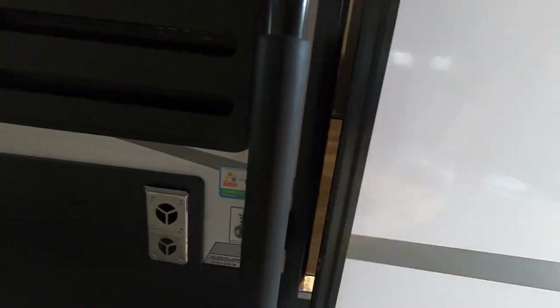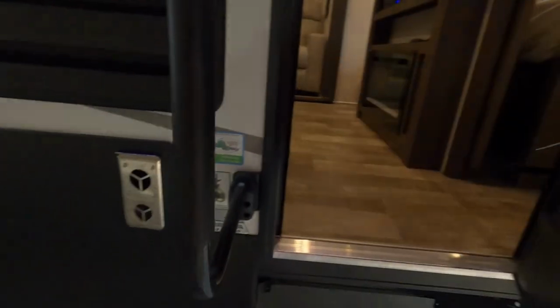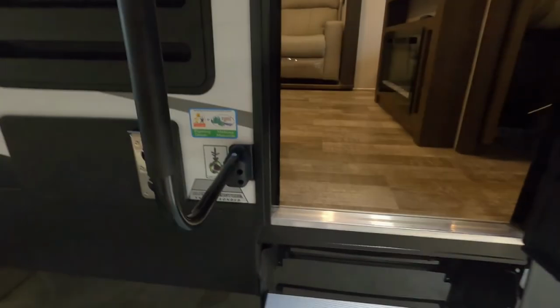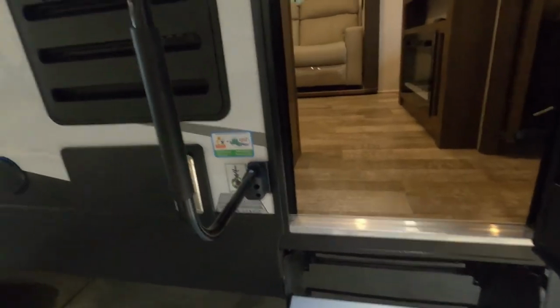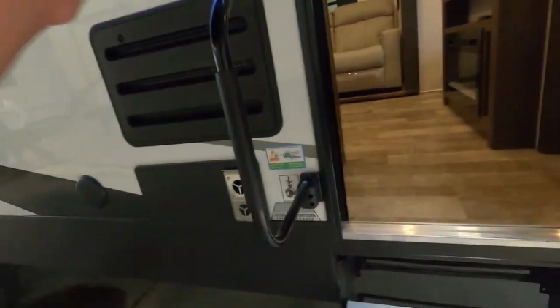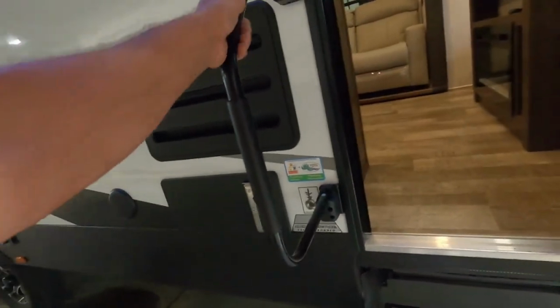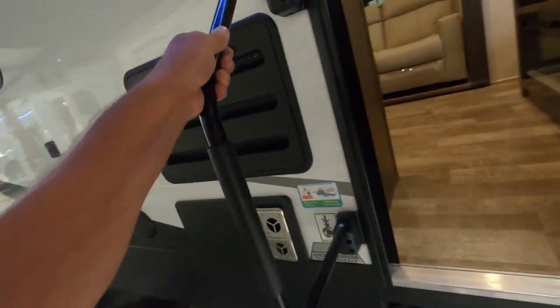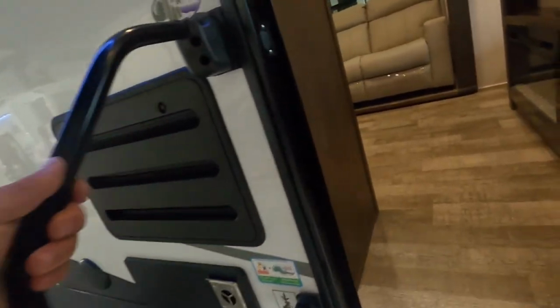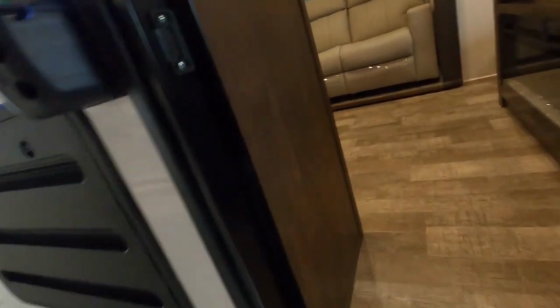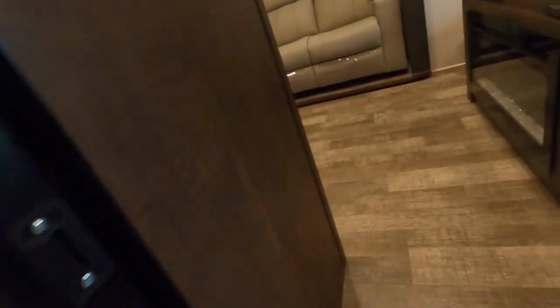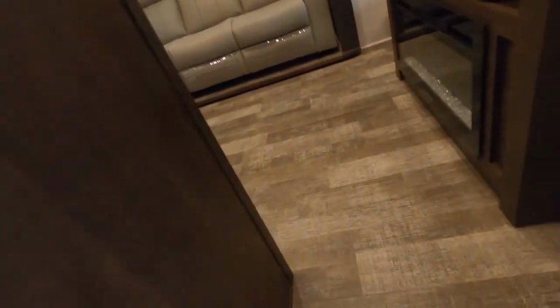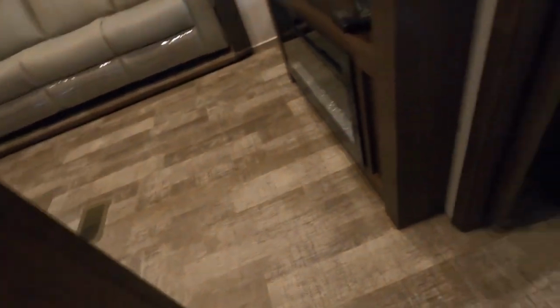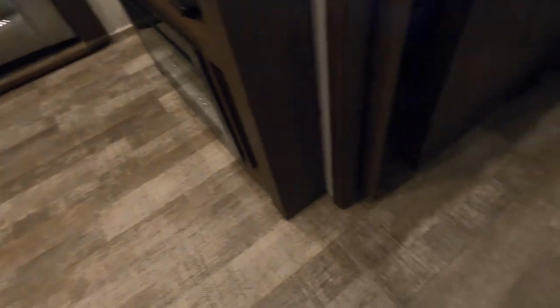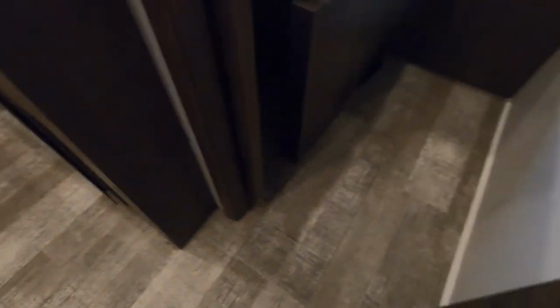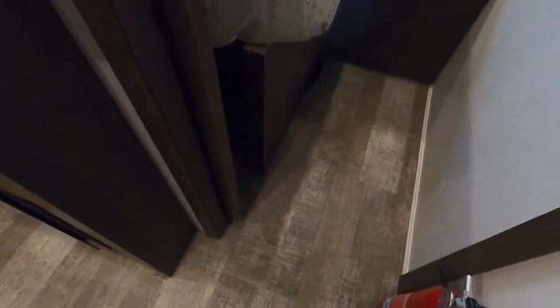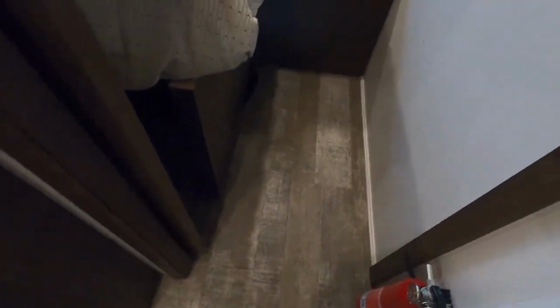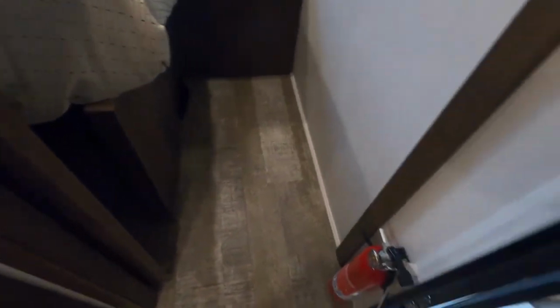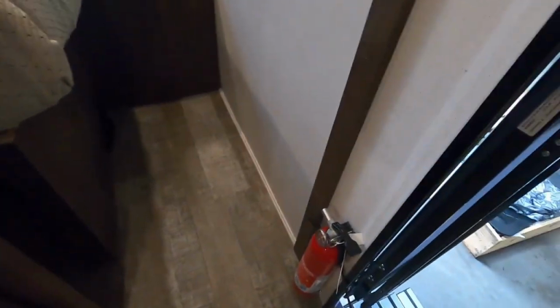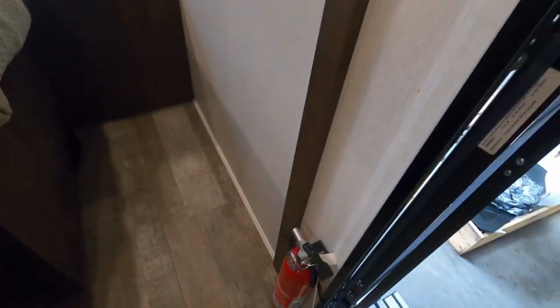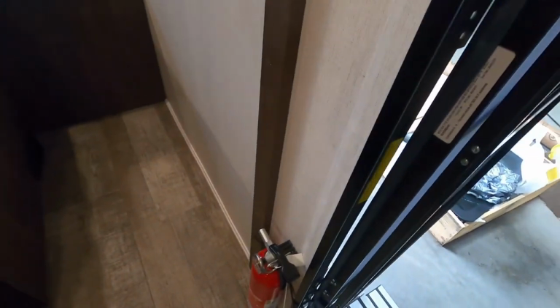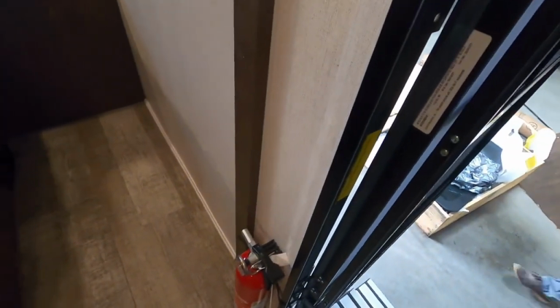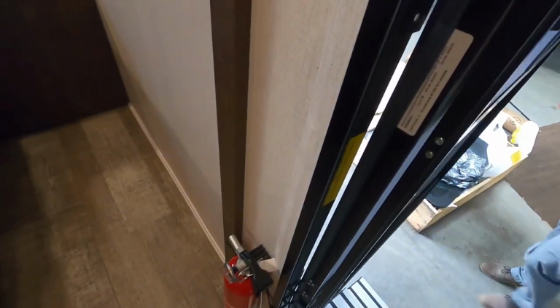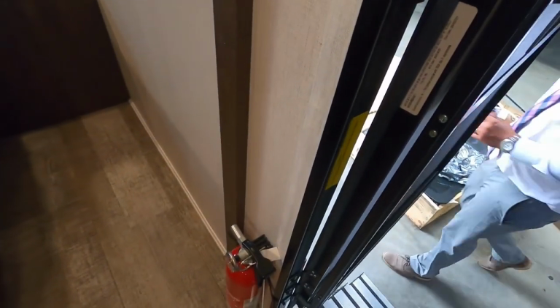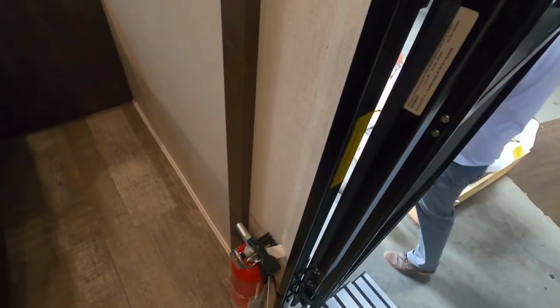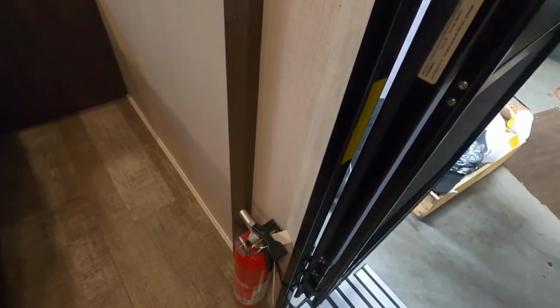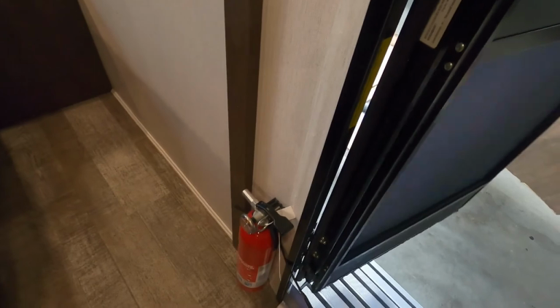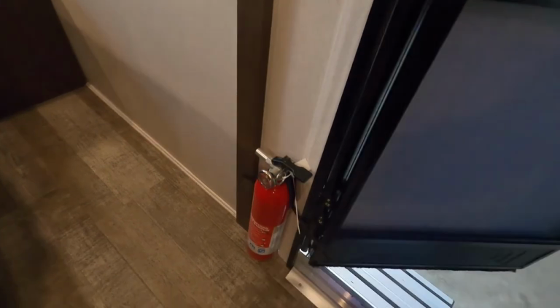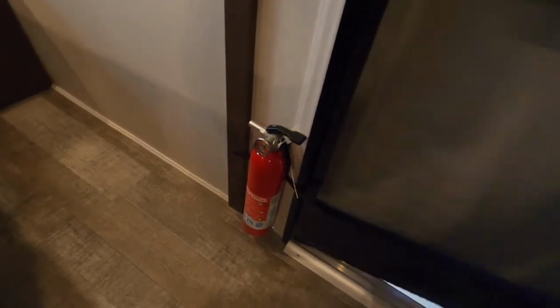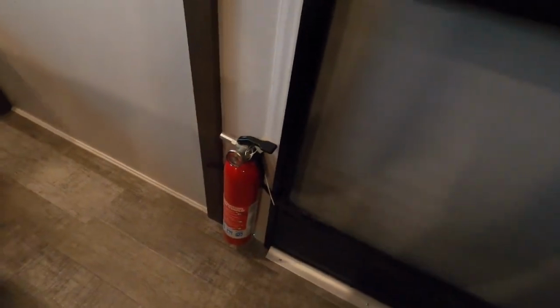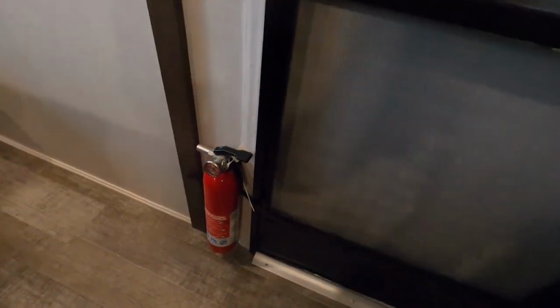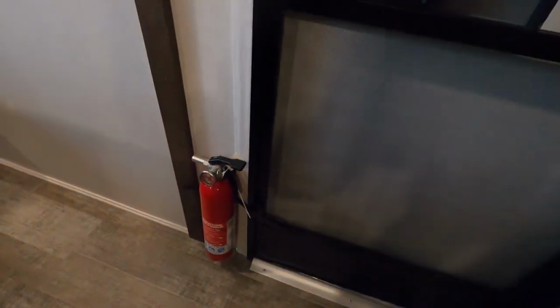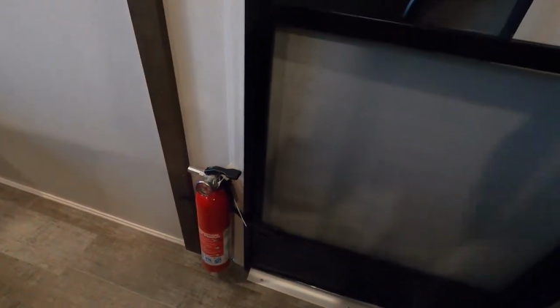Now let's go inside the unit. This is a big oversized handle for getting in. The first thing I like to point out in every unit is the fire extinguisher — make sure that you and everyone camping with you knows where the fire extinguisher is located in case of emergency. It's right by your entry doorway.